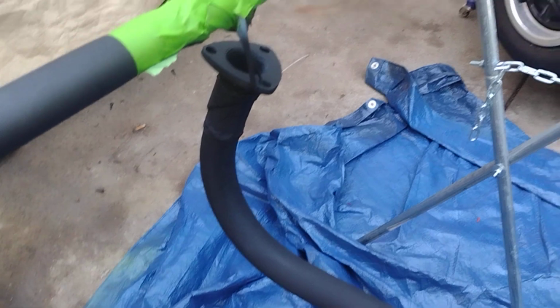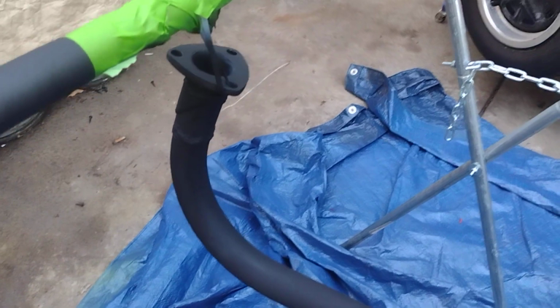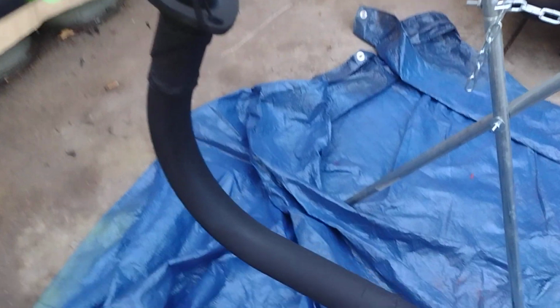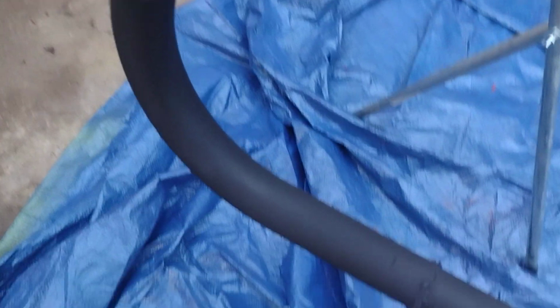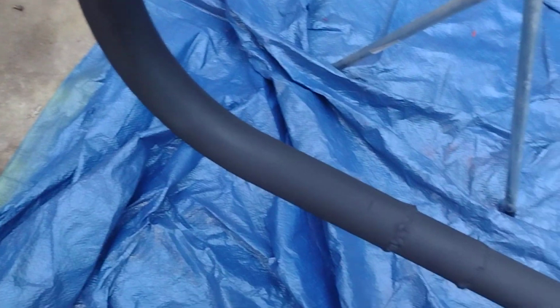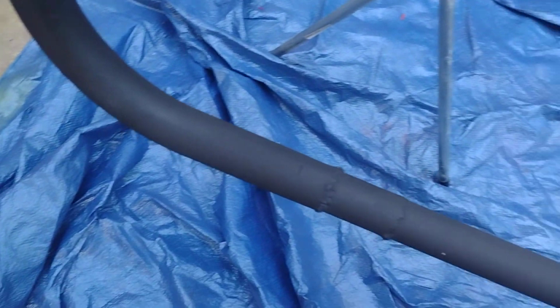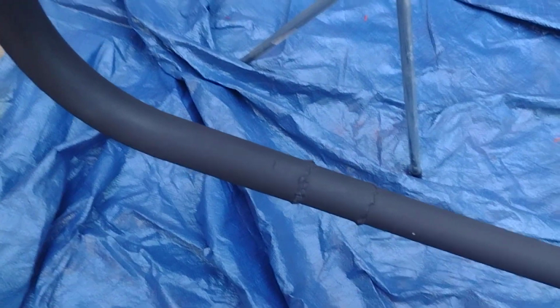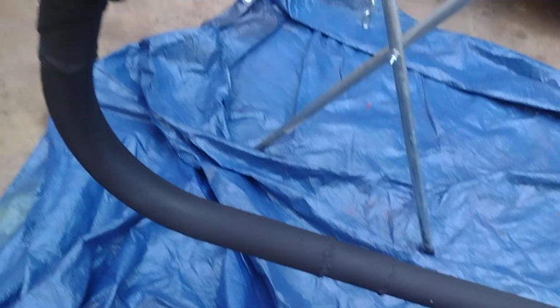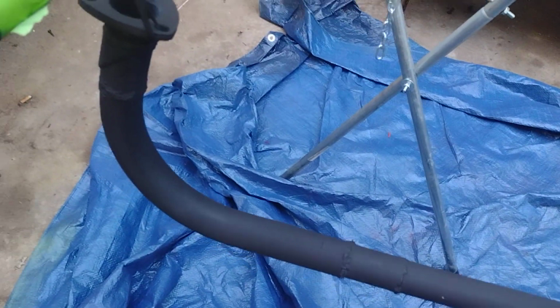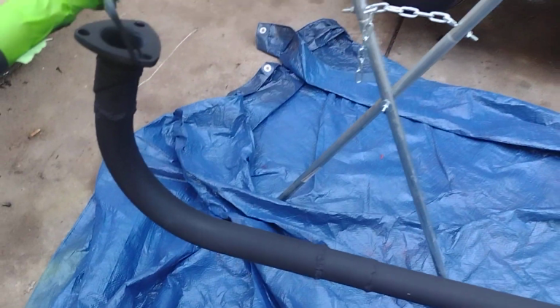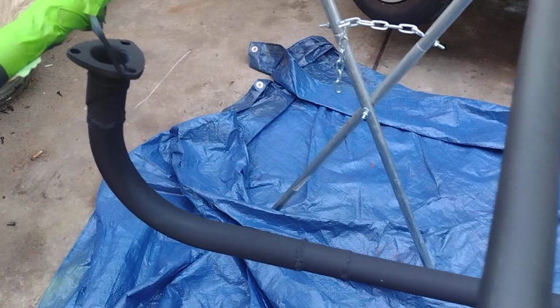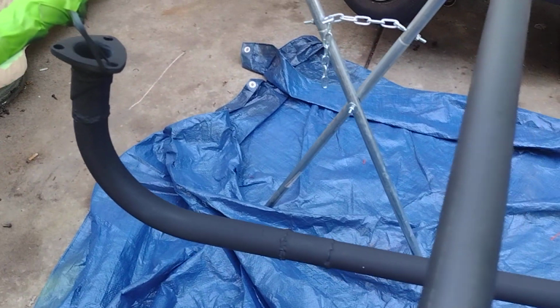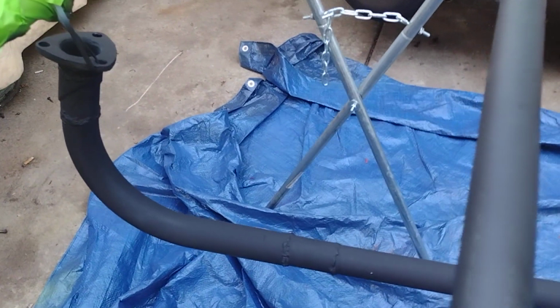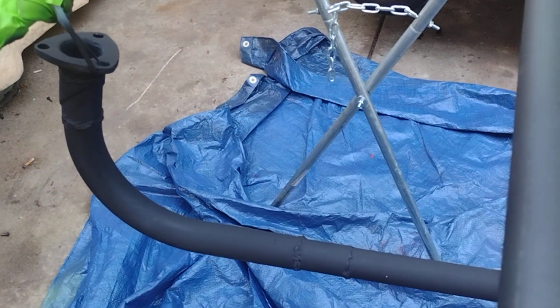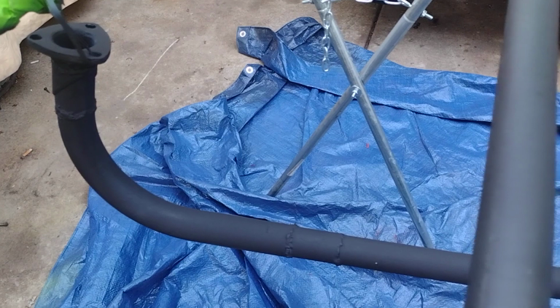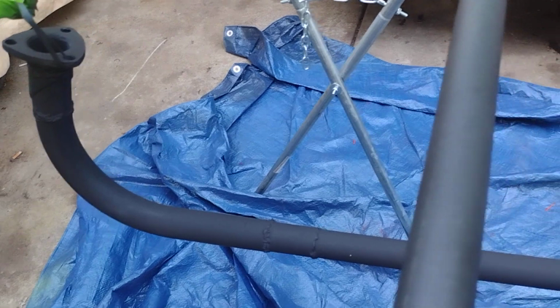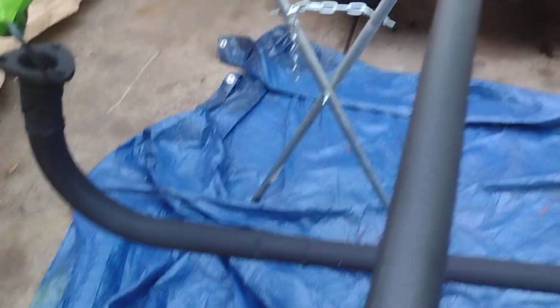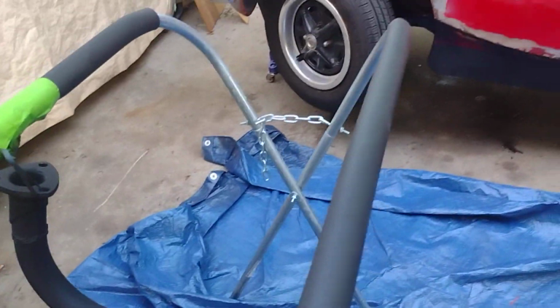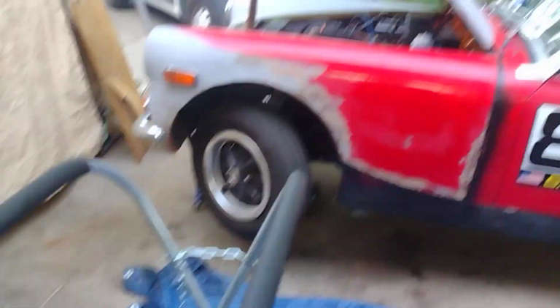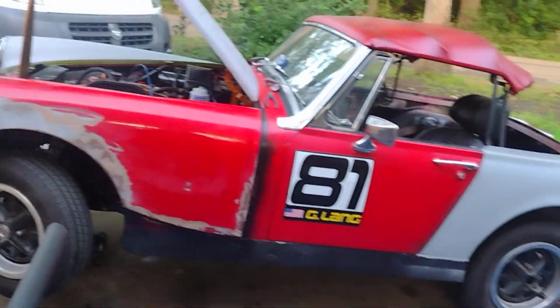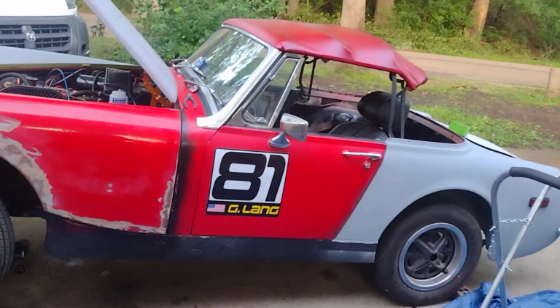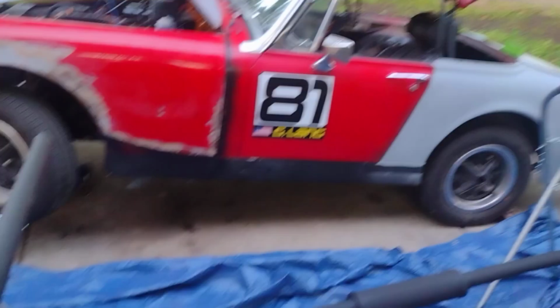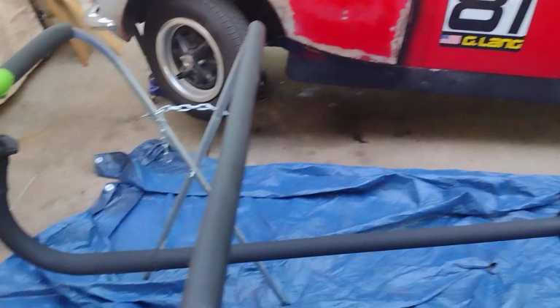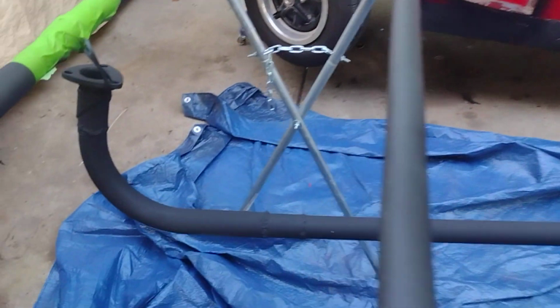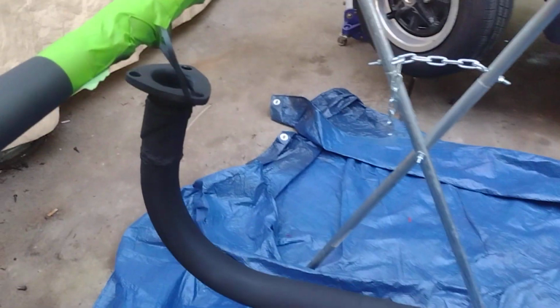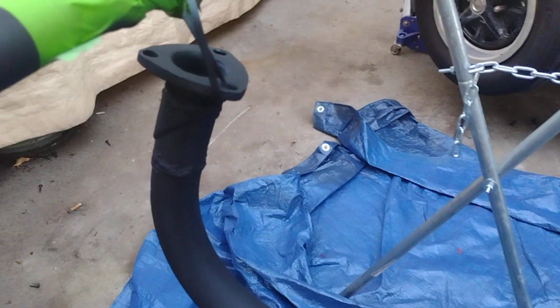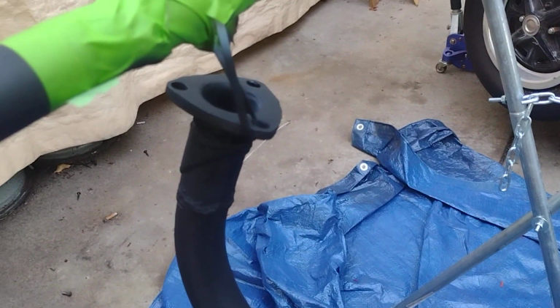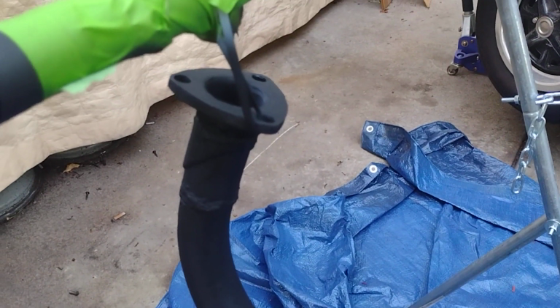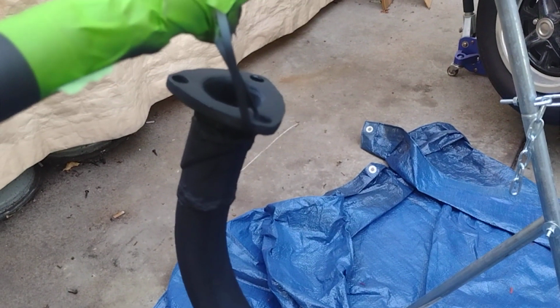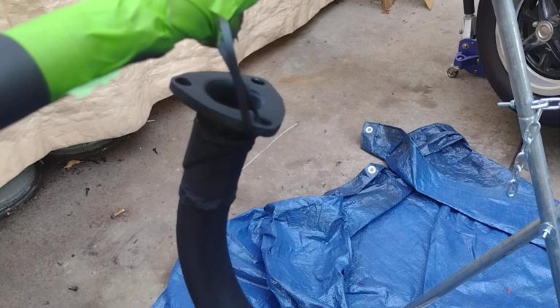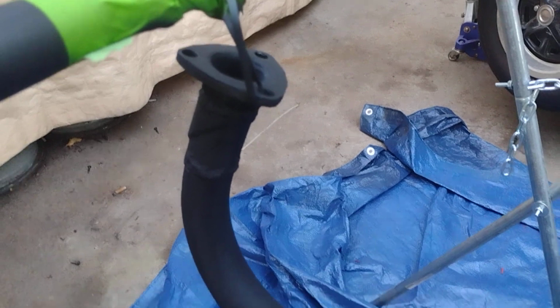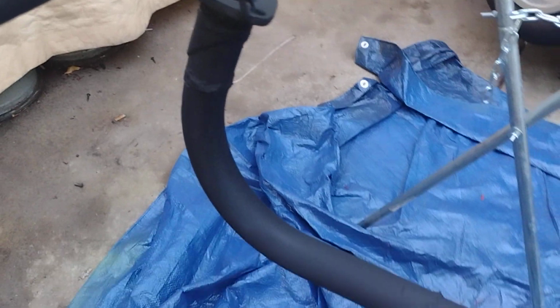The exhaust is super, well, it's crusty, but not rotted out. Covered in rust, so I figured, you know, replacing the donut up there. Broke the stud, so I gotta replace that.